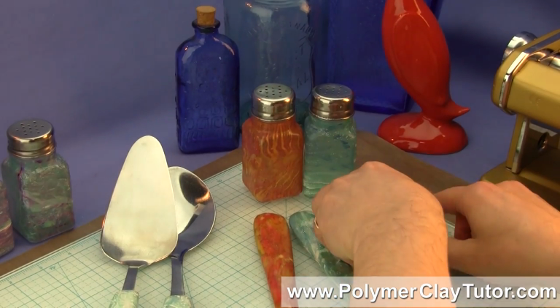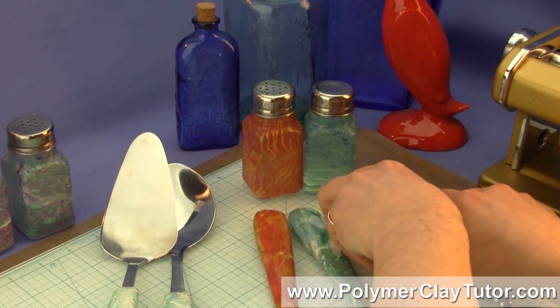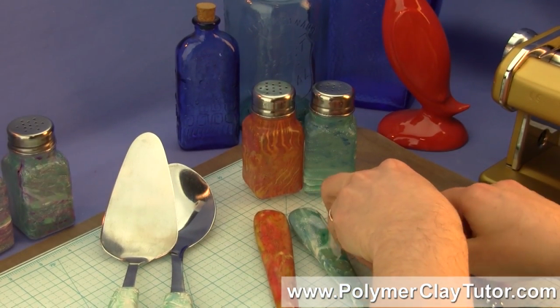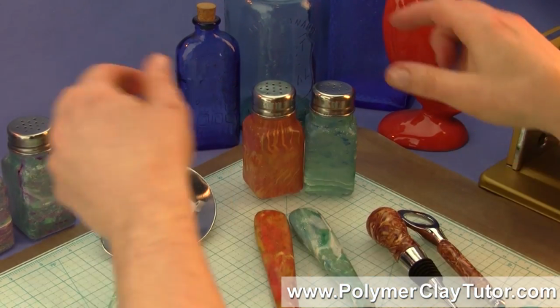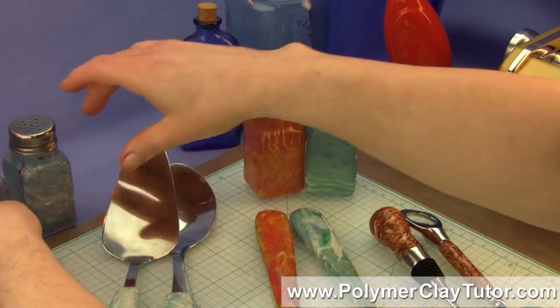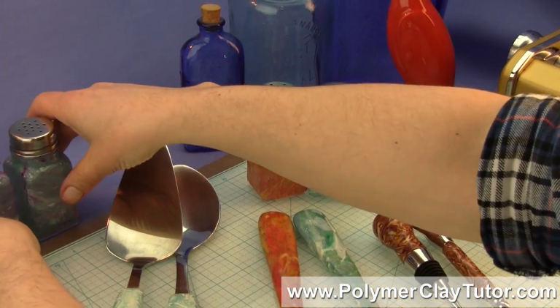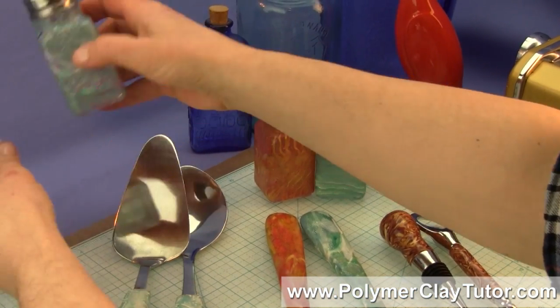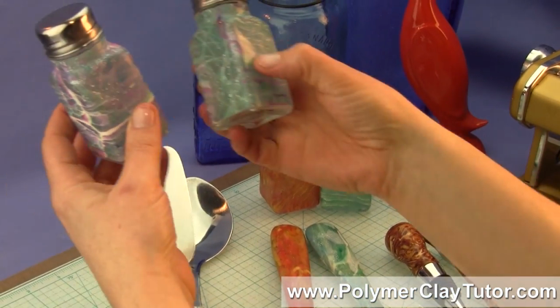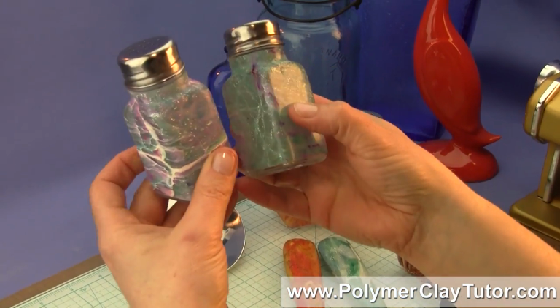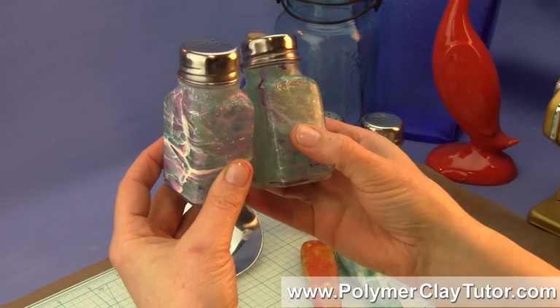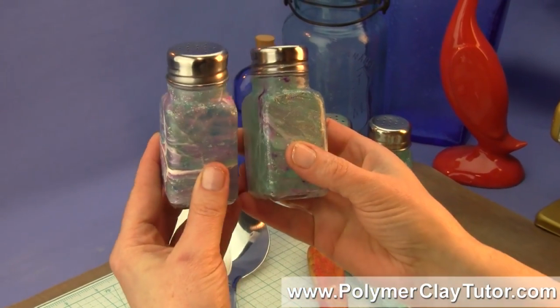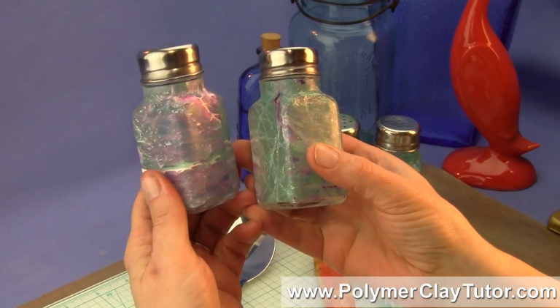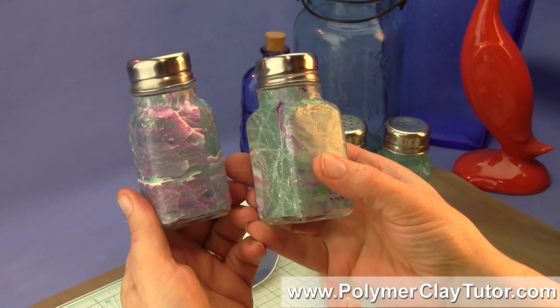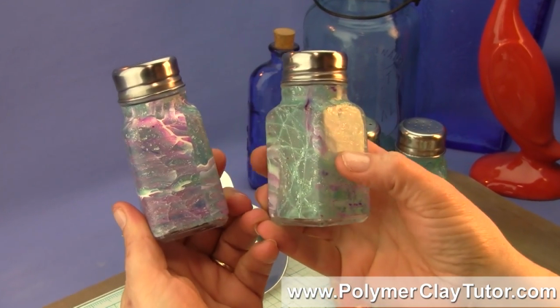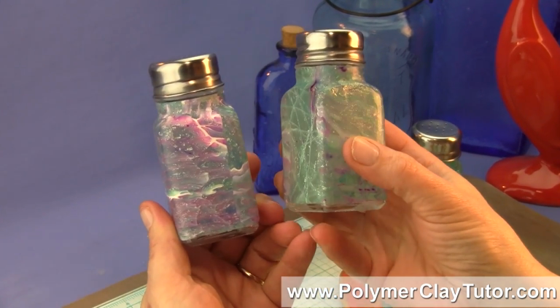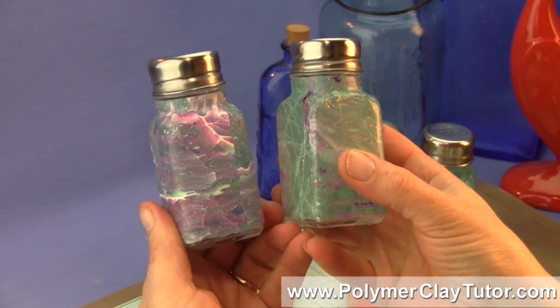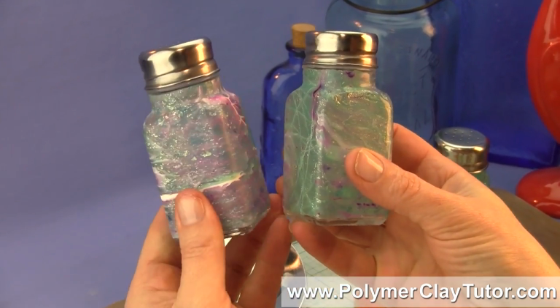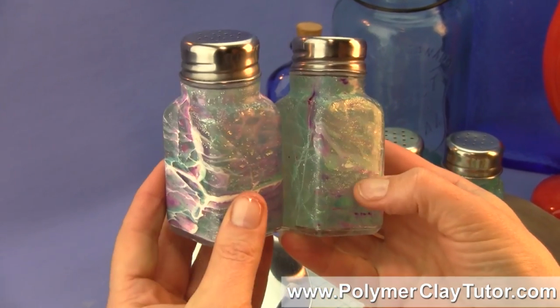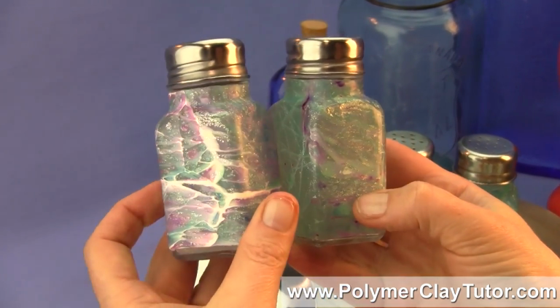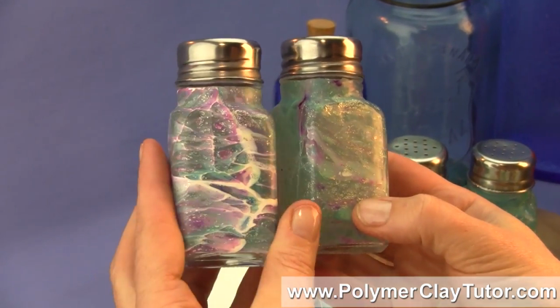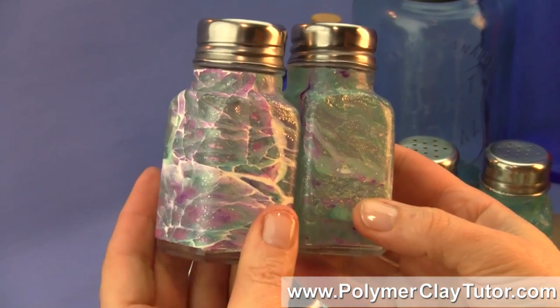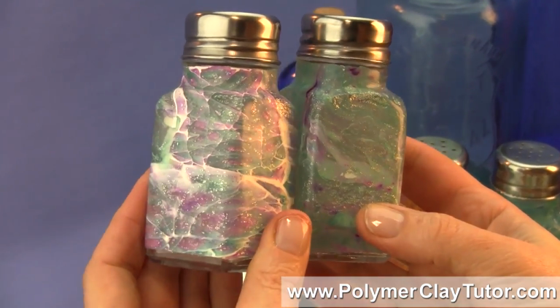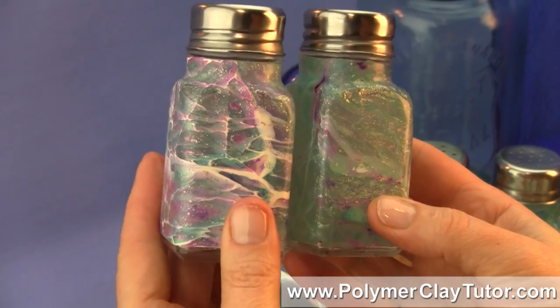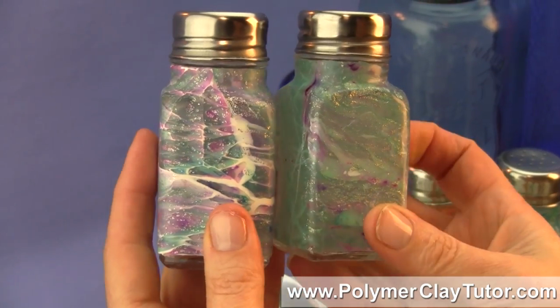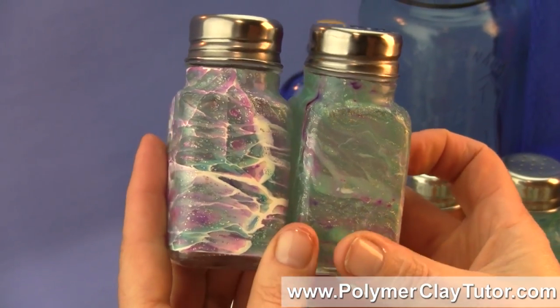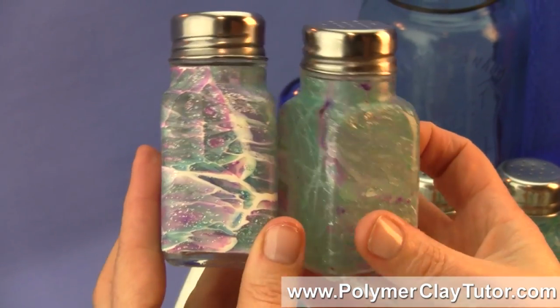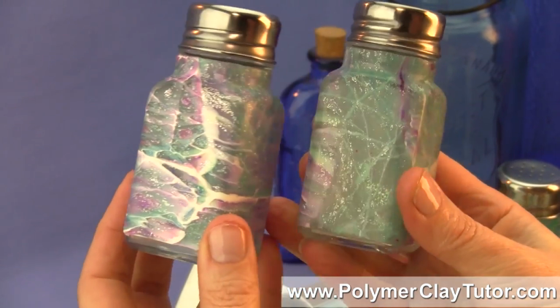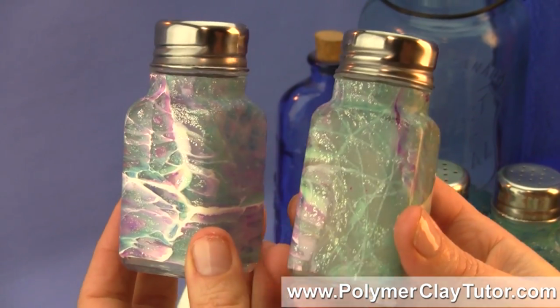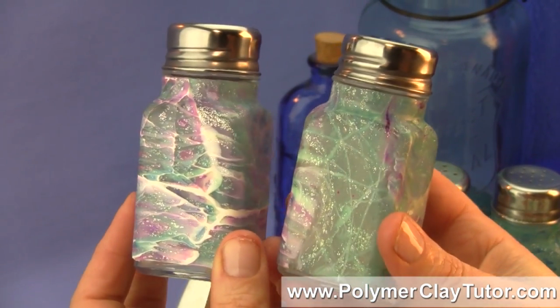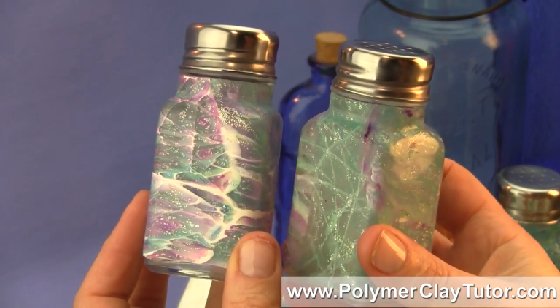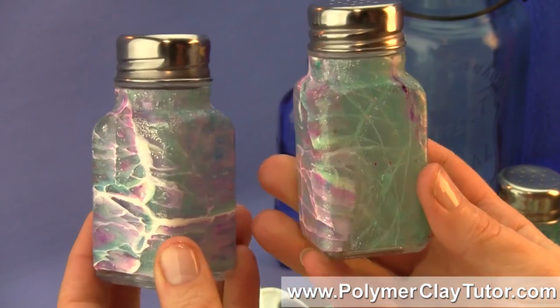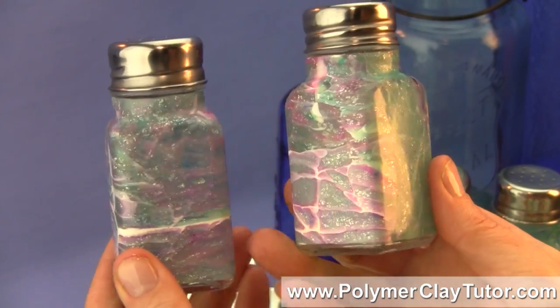And then lastly, I have almost the same as the other Salt and Pepper Shakers, but the colorway is just a little bit different. This one has a little bit of purple in it, and it really has a neat, sparkly, crackled ice look to it.